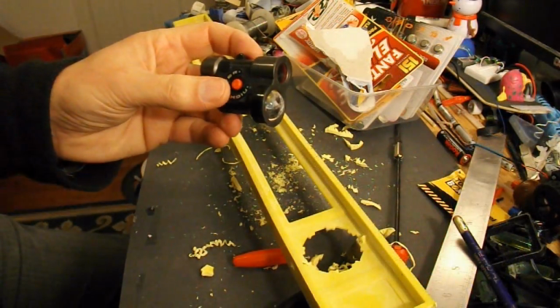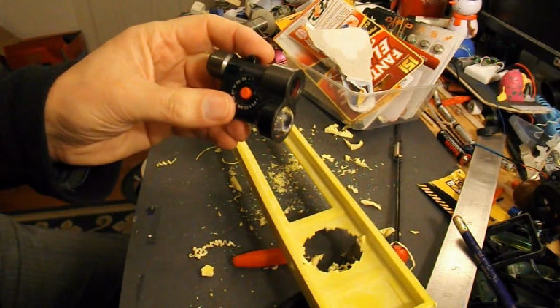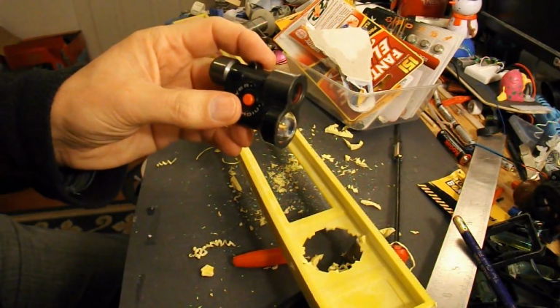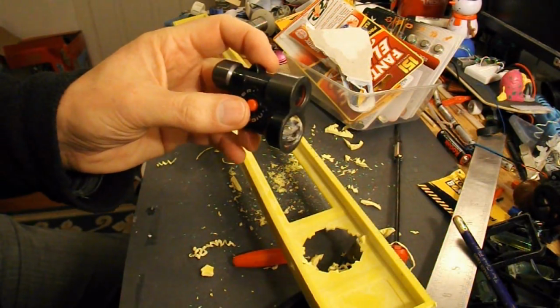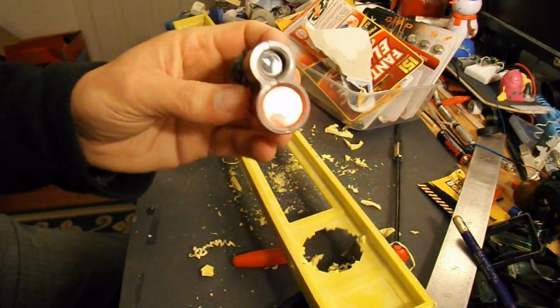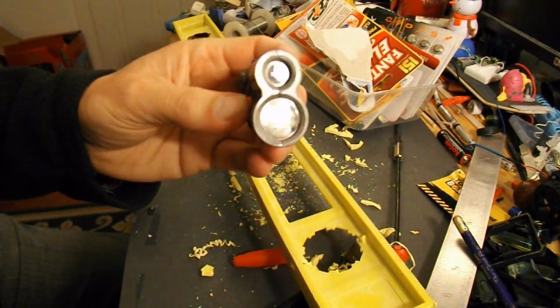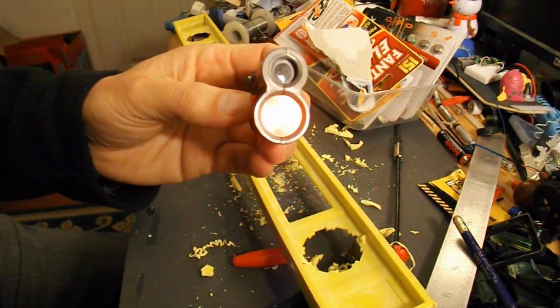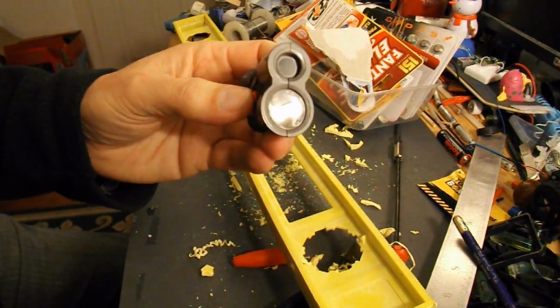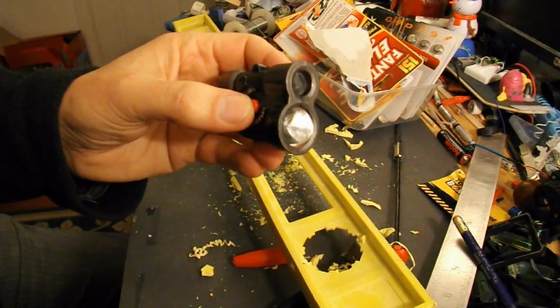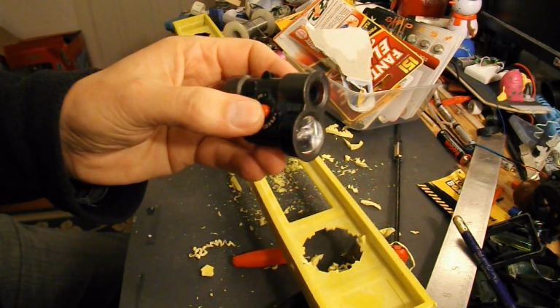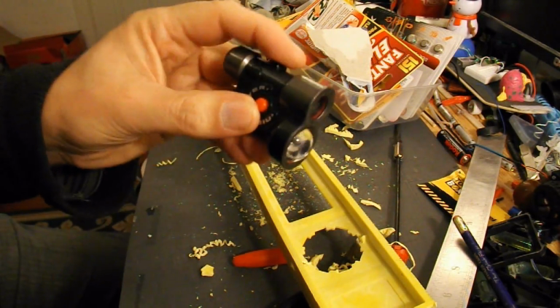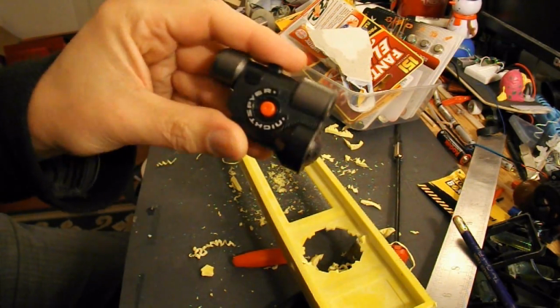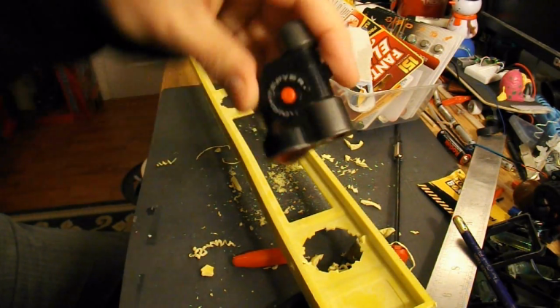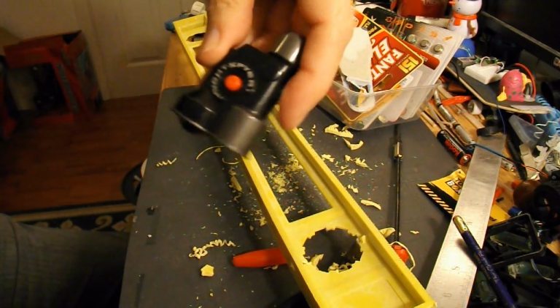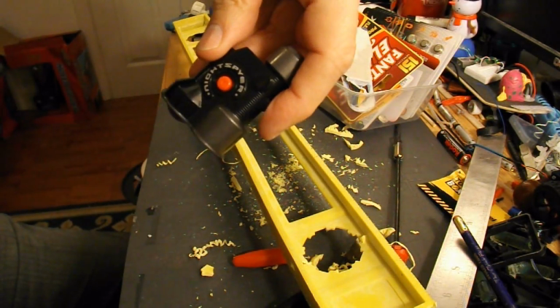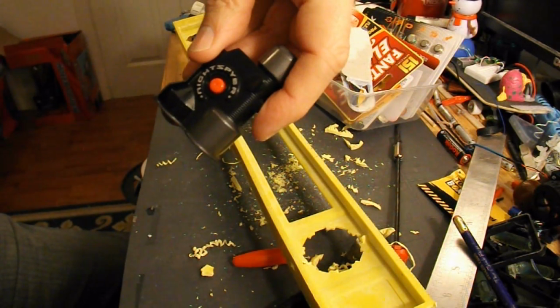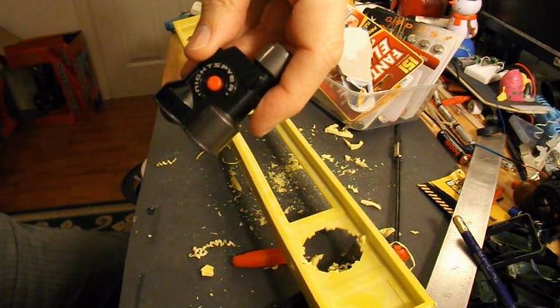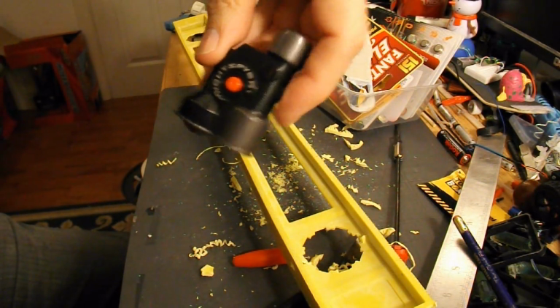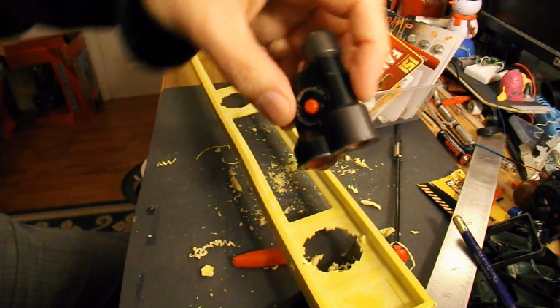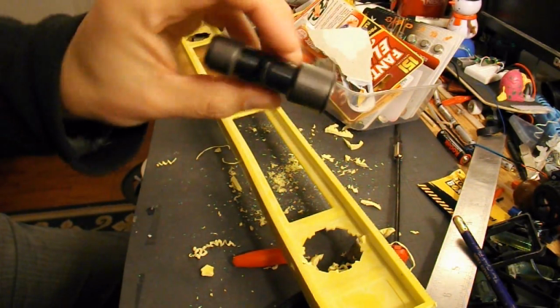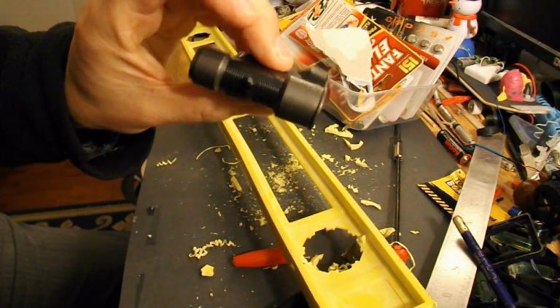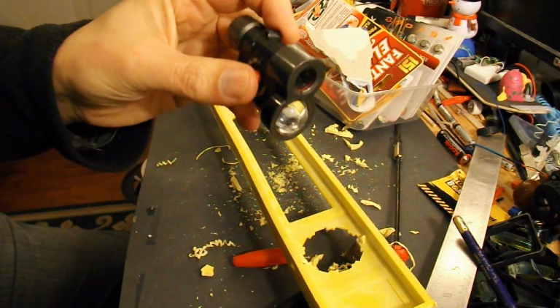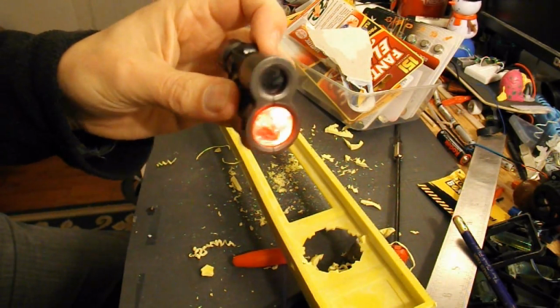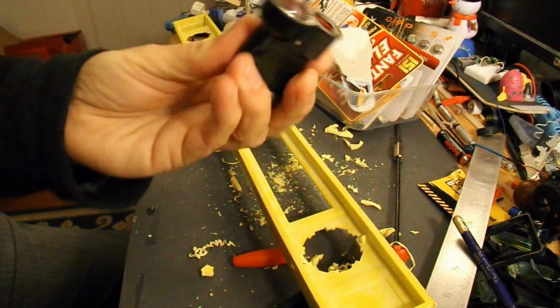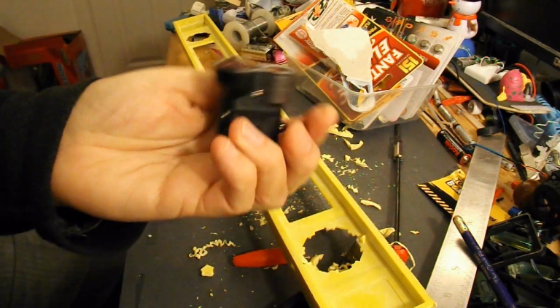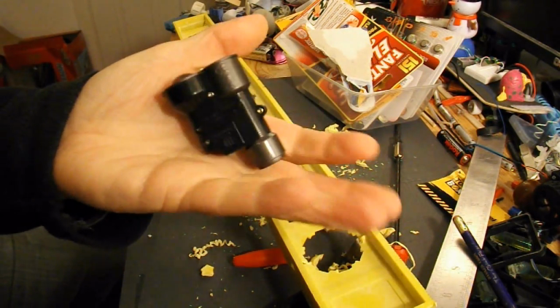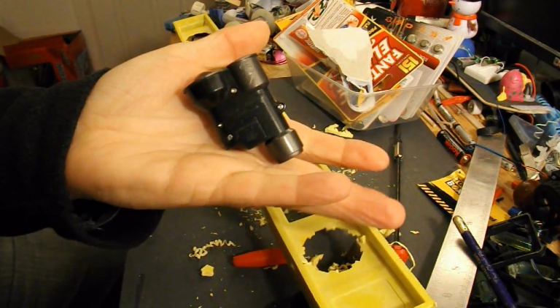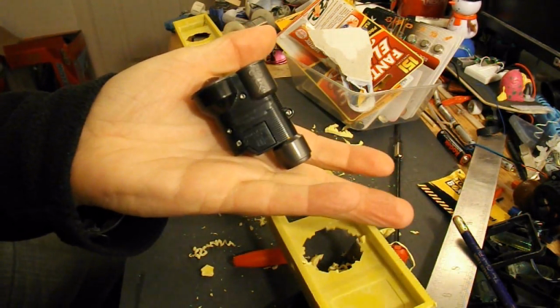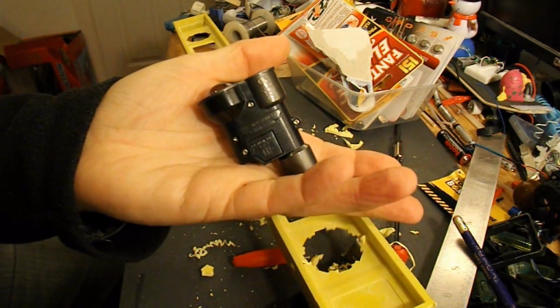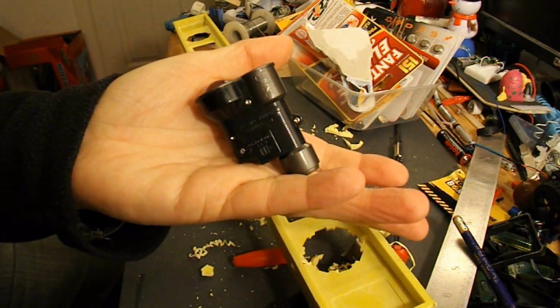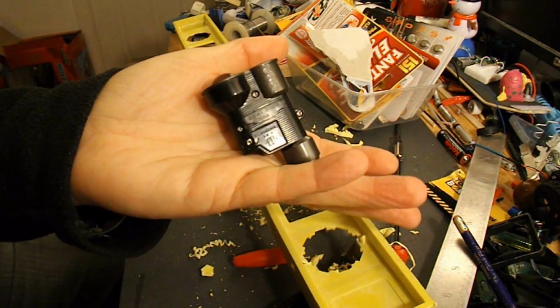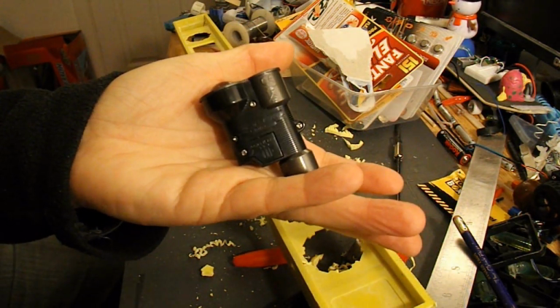Slight diversion — just had to put new batteries in my grandson's night spire. That should keep him quiet for a few more minutes.